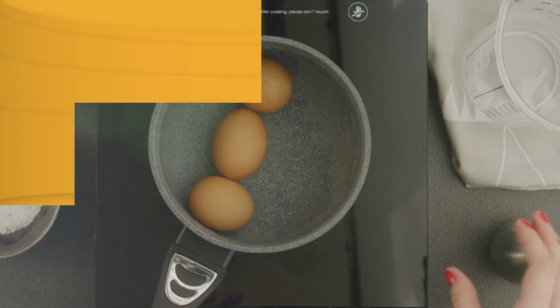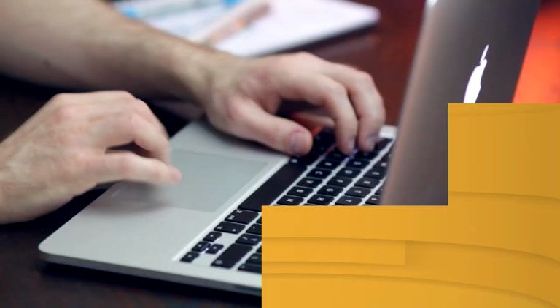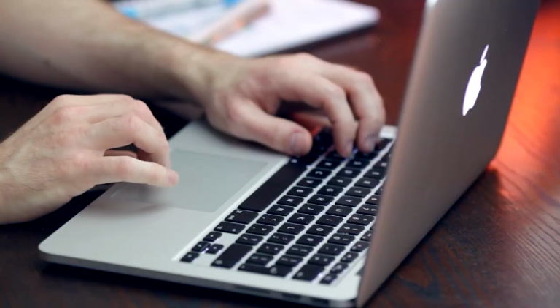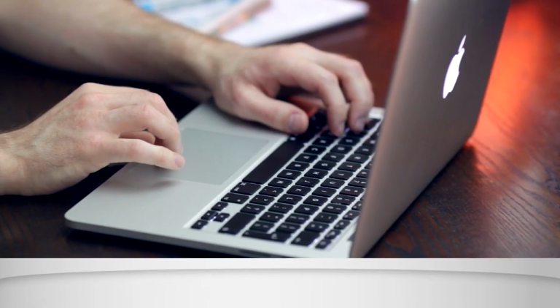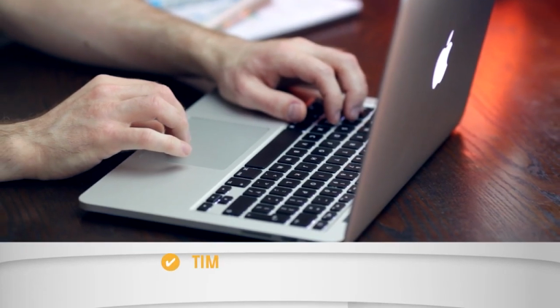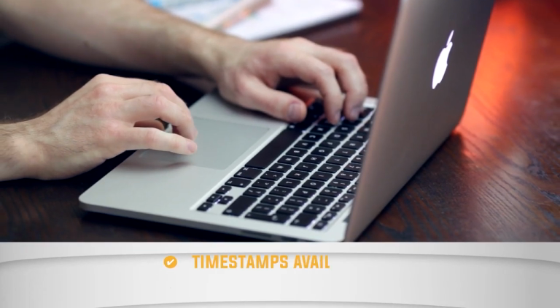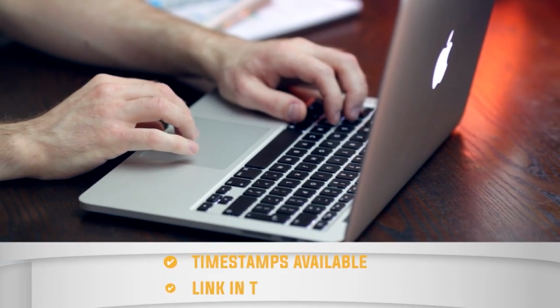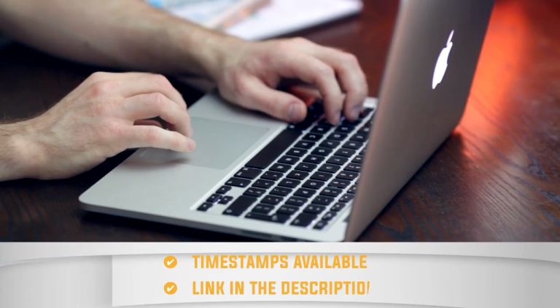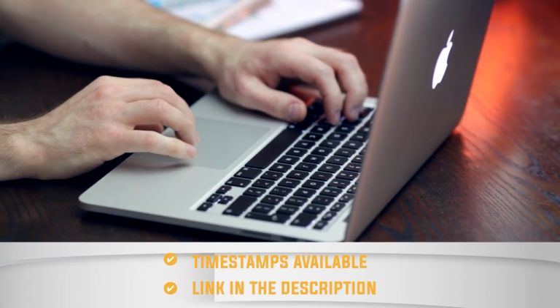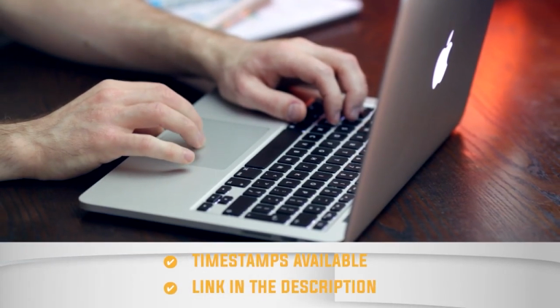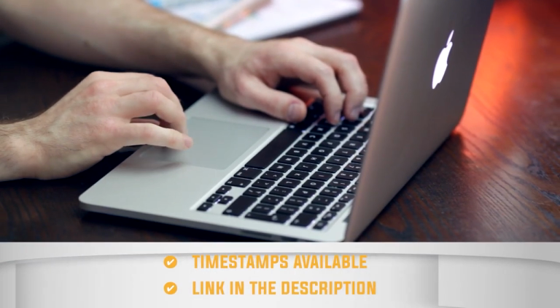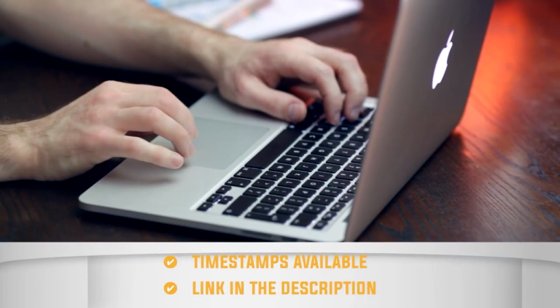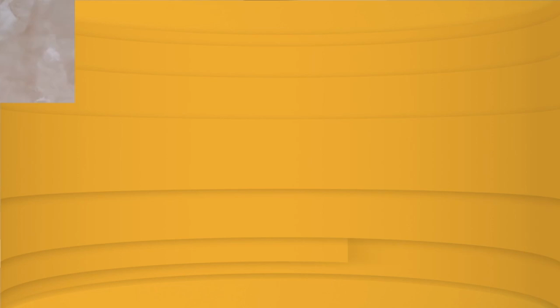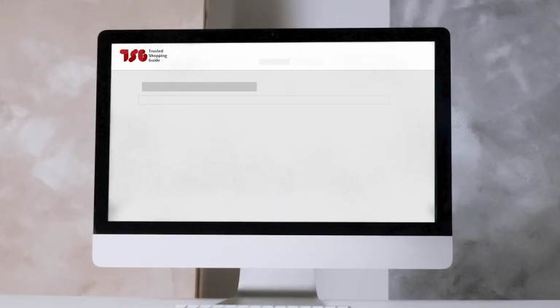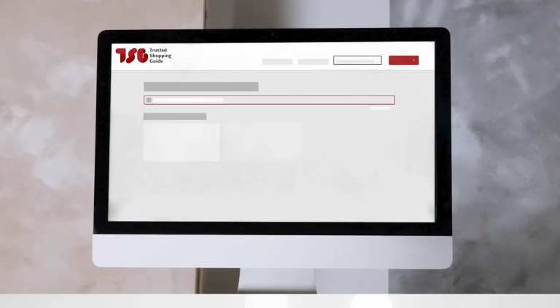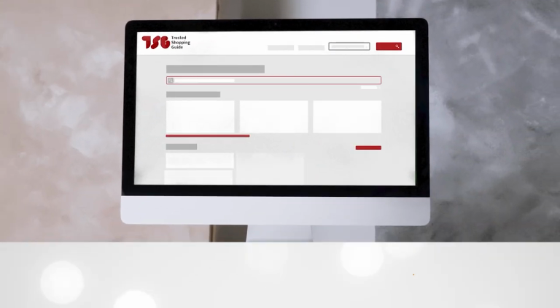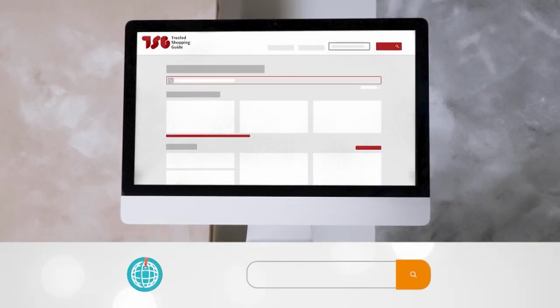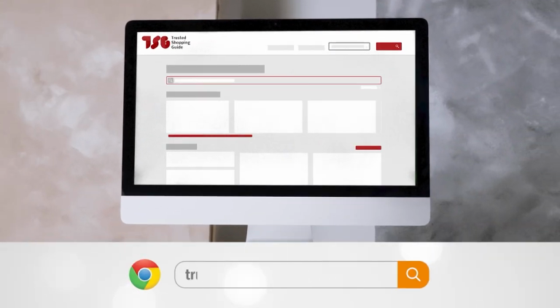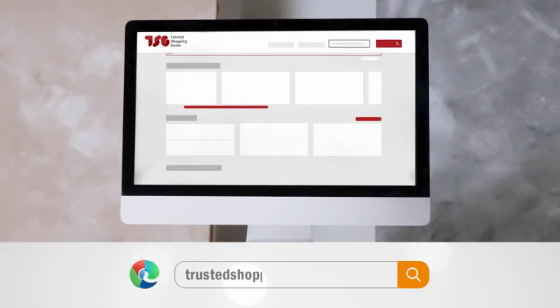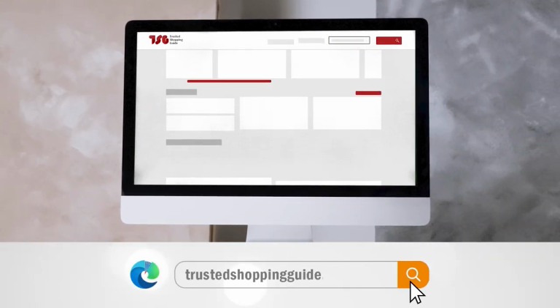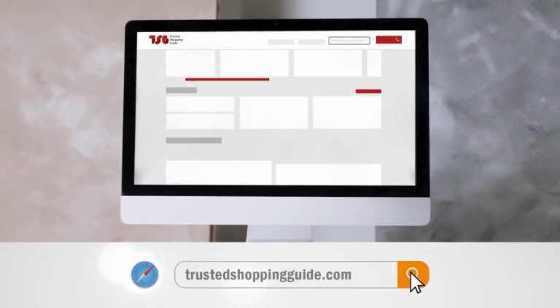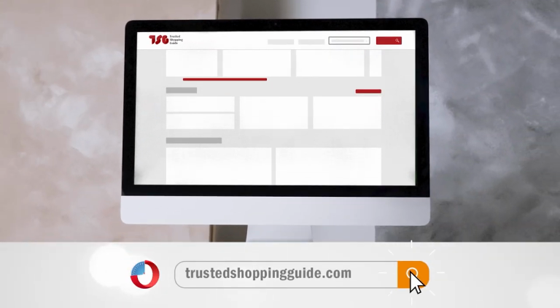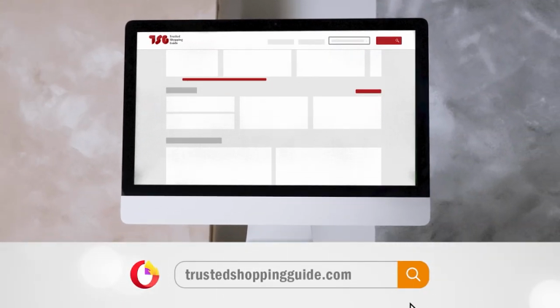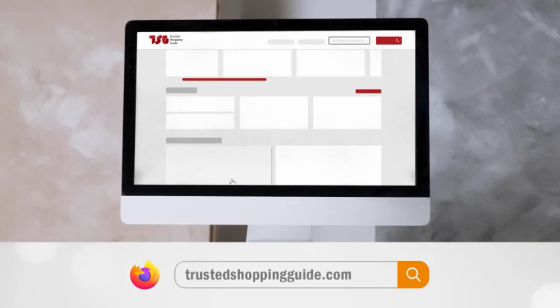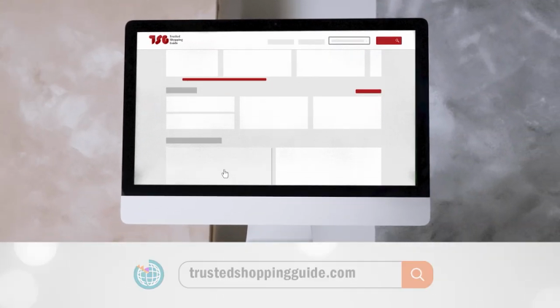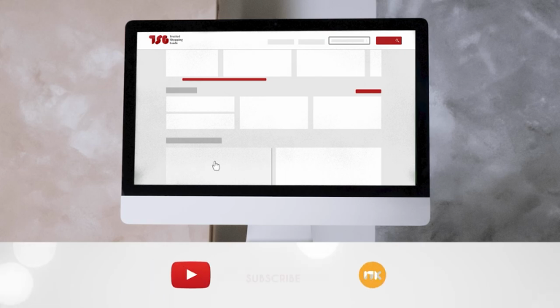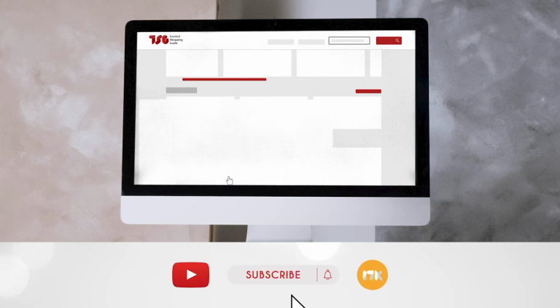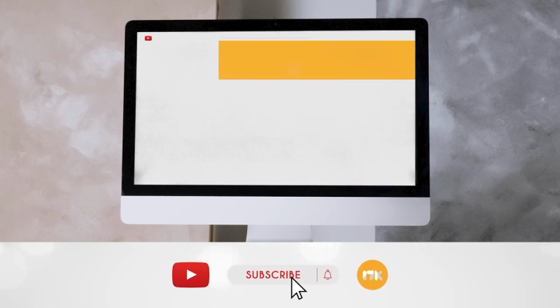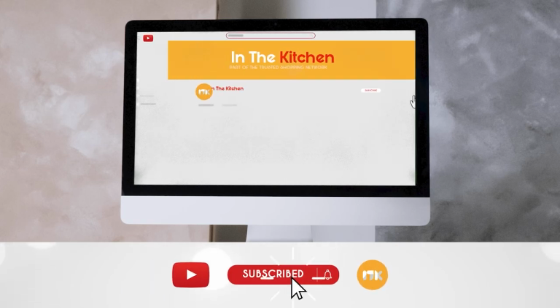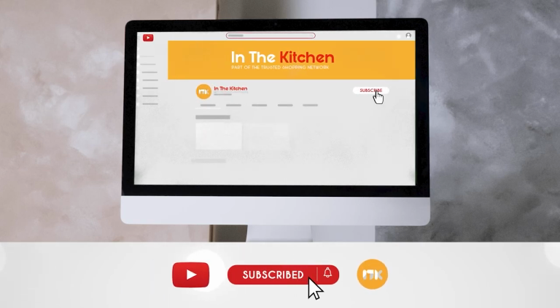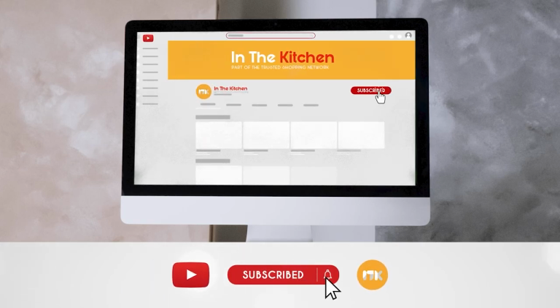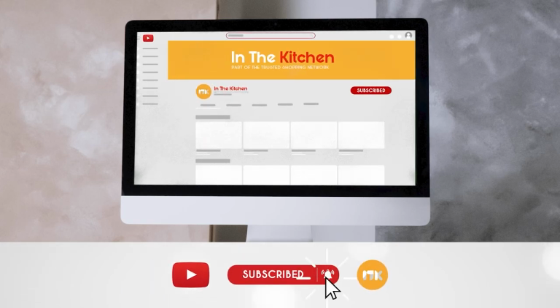To help you further, there are timestamps and direct links to all the products in the description below. Be sure to visit our website at TrustedShoppyGuy.com for more of our research in the kitchen, or alternatively, subscribe to this channel for regular updates.